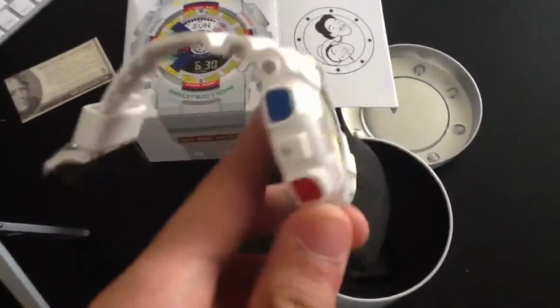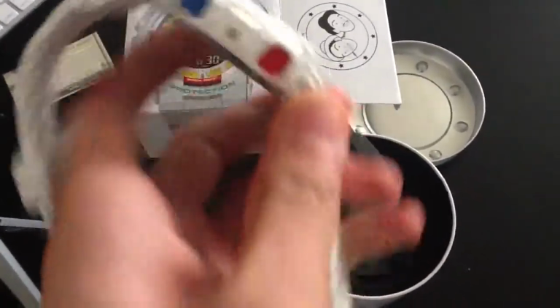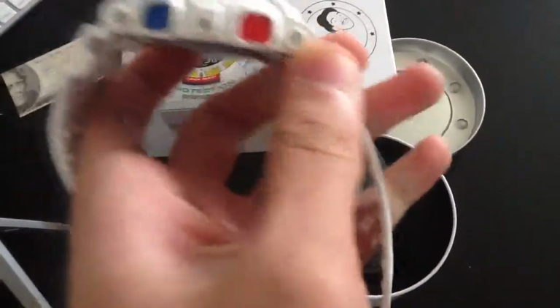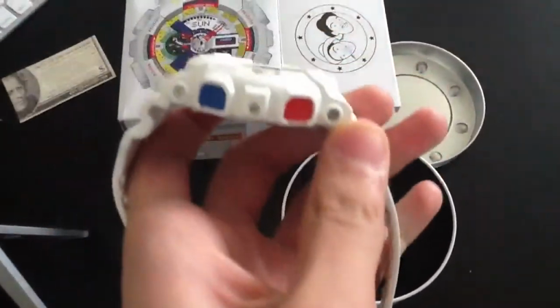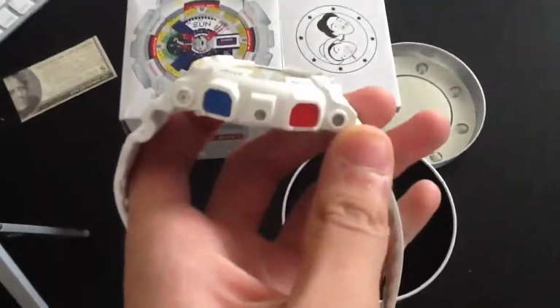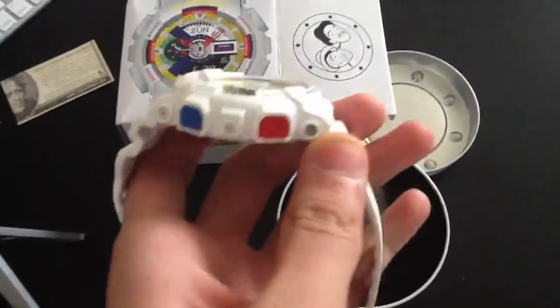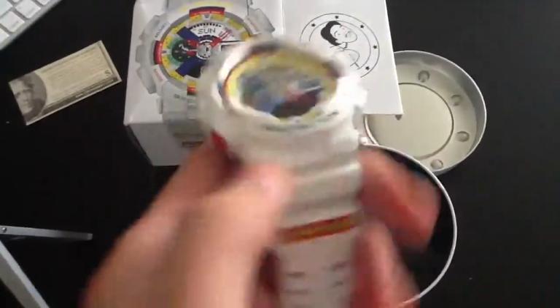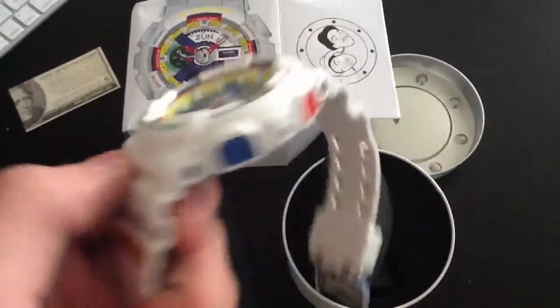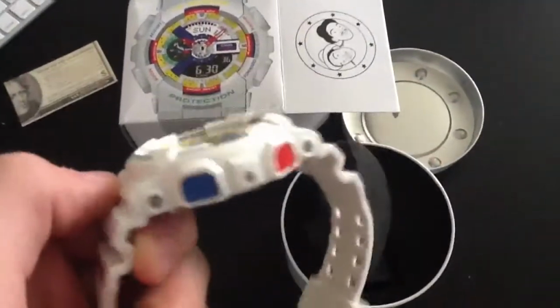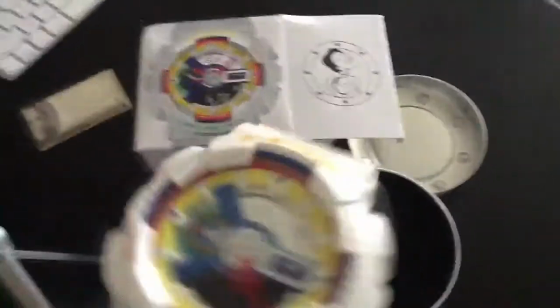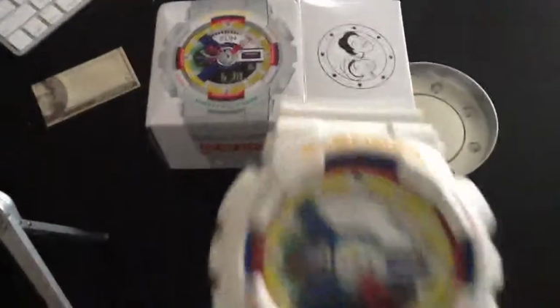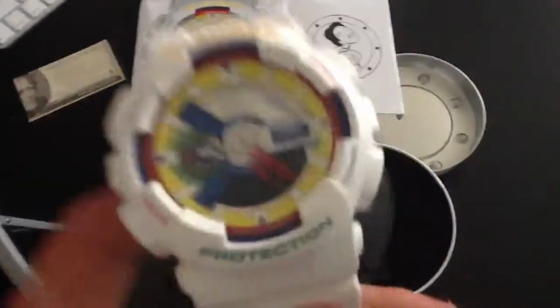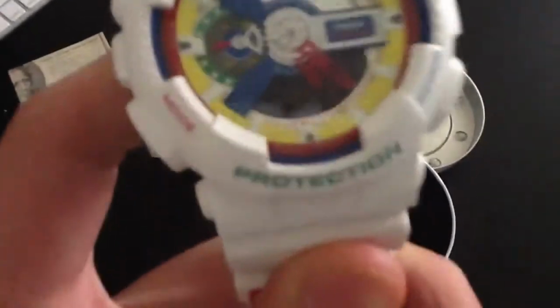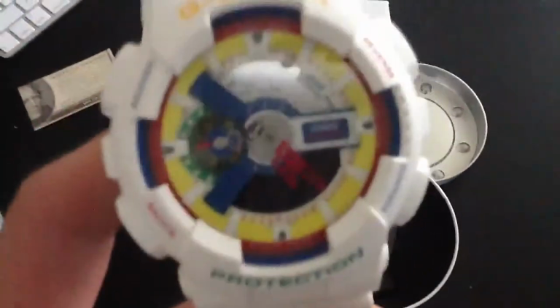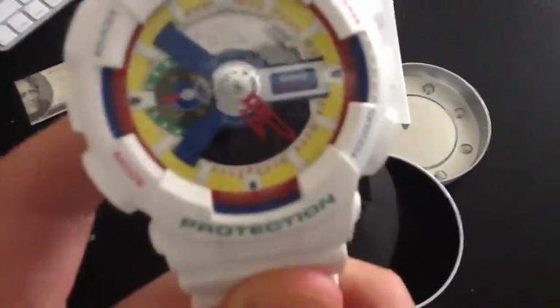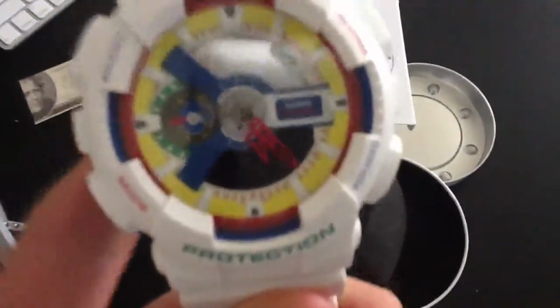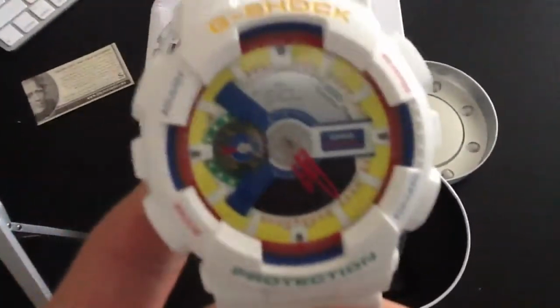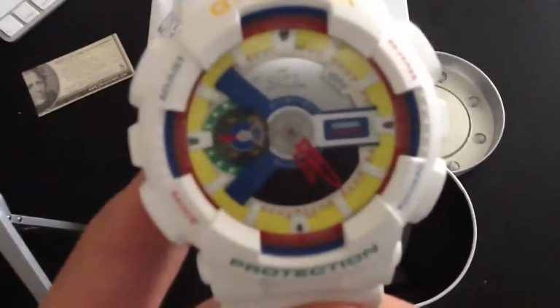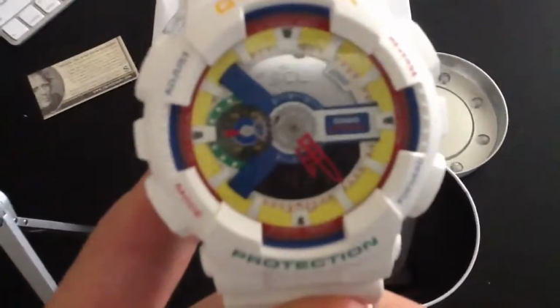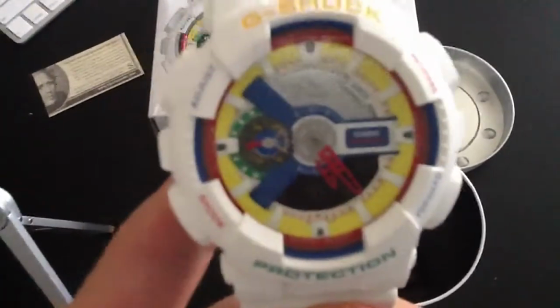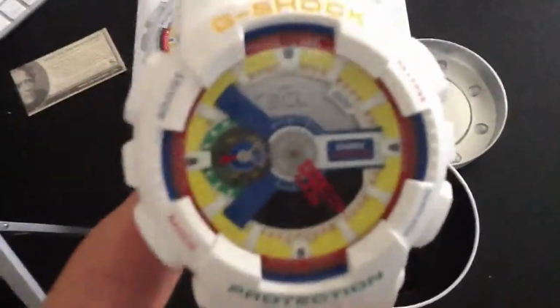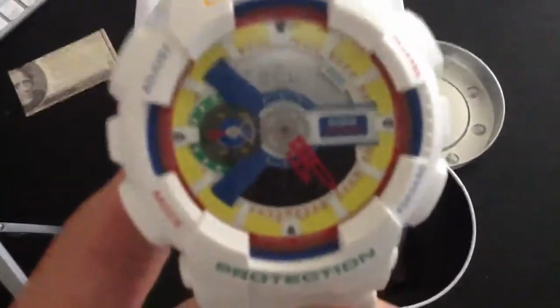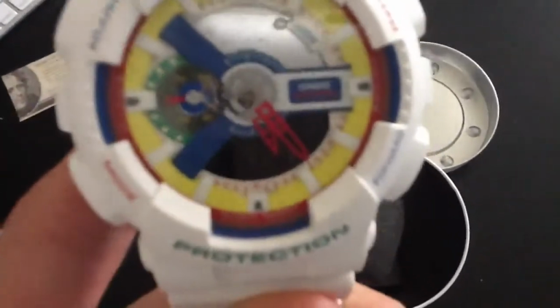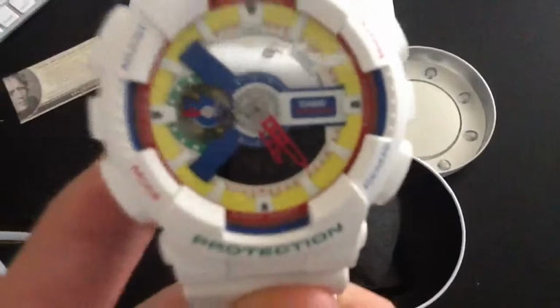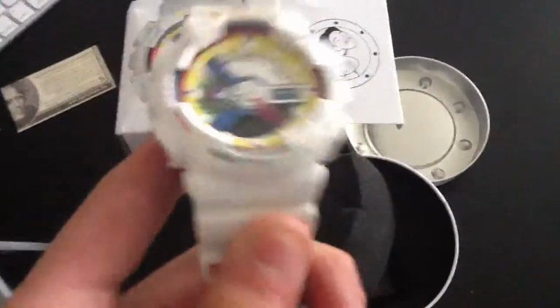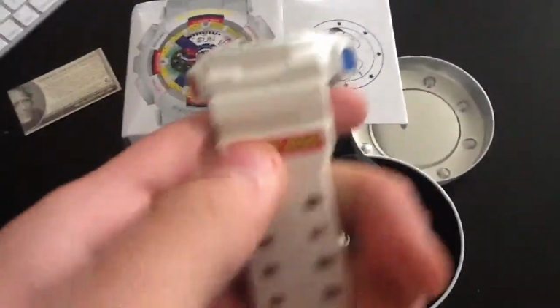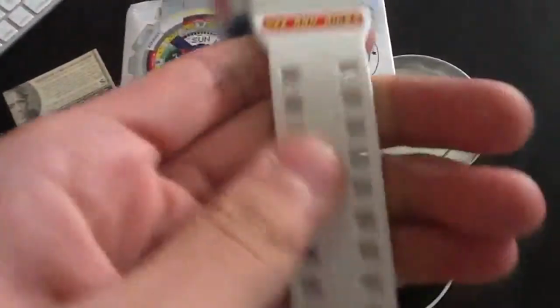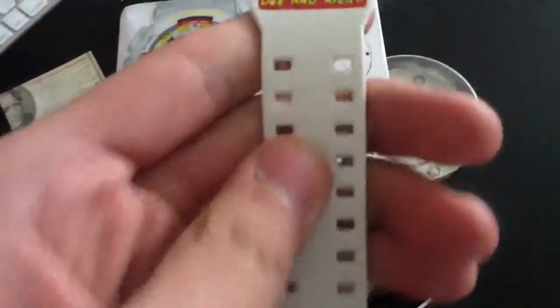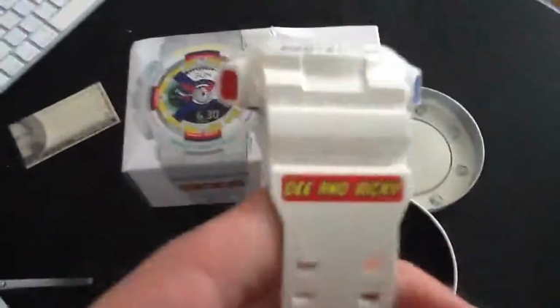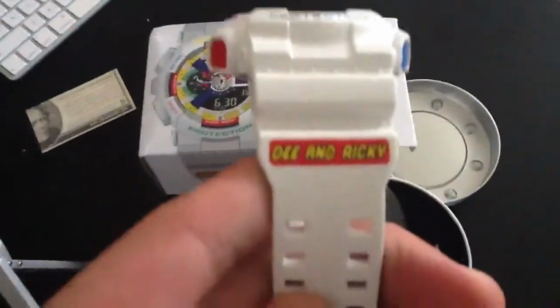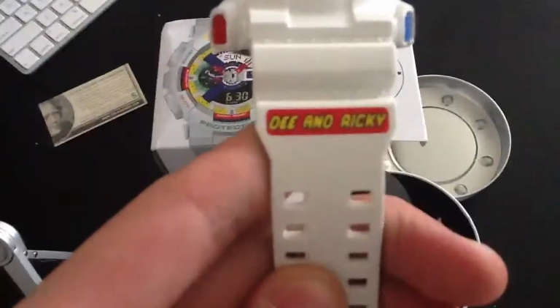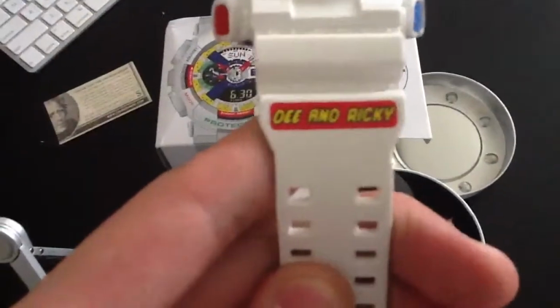A really nice watch. It's got the red and blue buttons — red and blue. And then throughout the watch there's blue, red, yellow, and green. Looks really awesome. There it says D&Rickey.